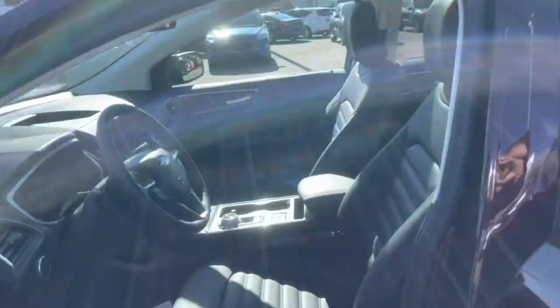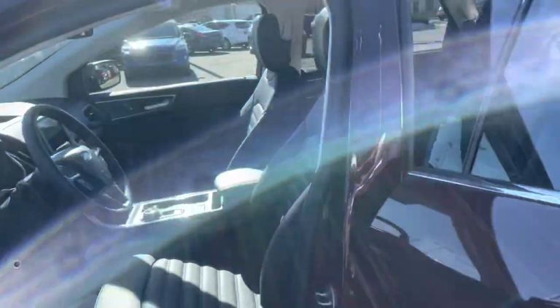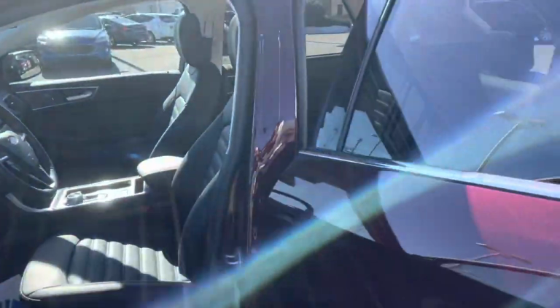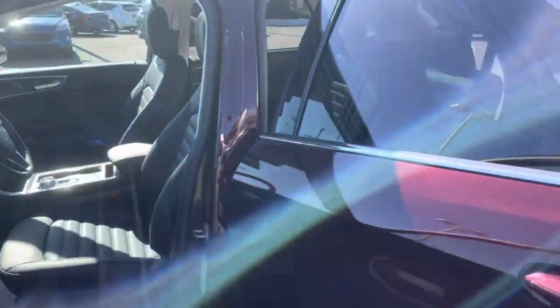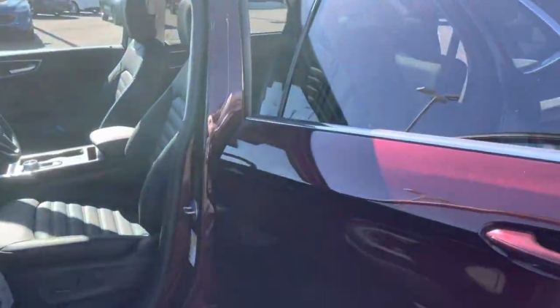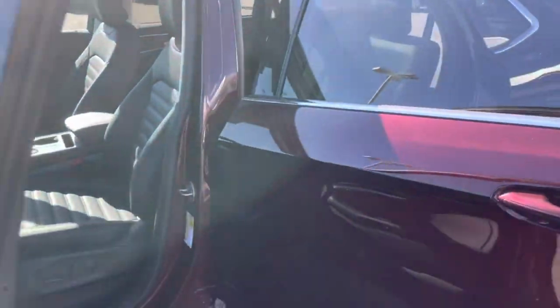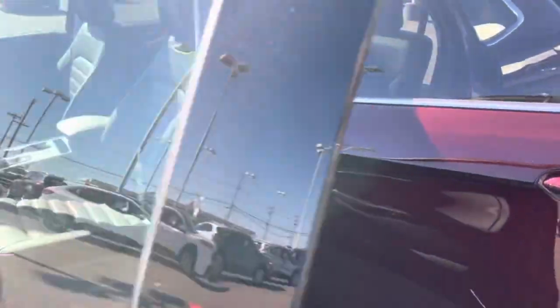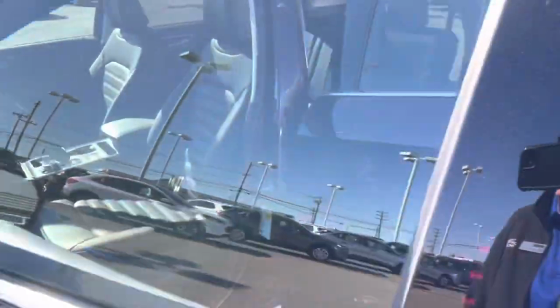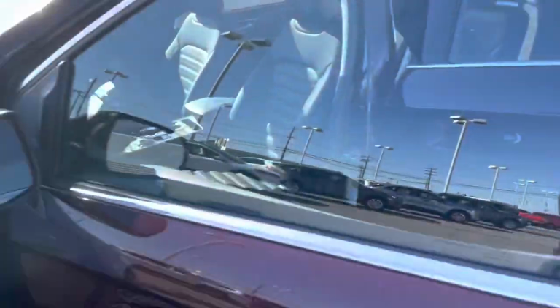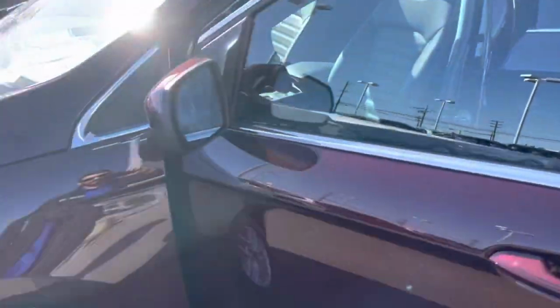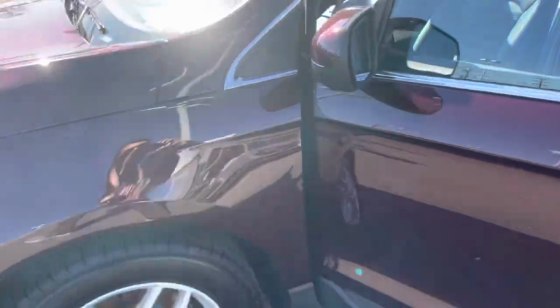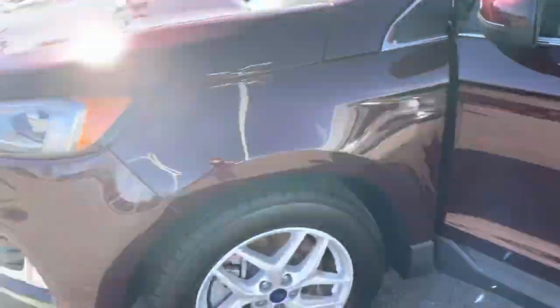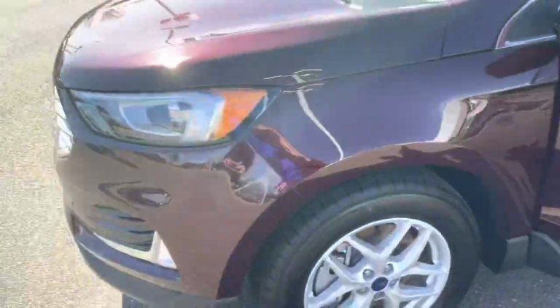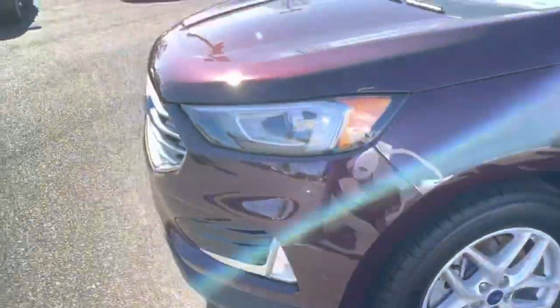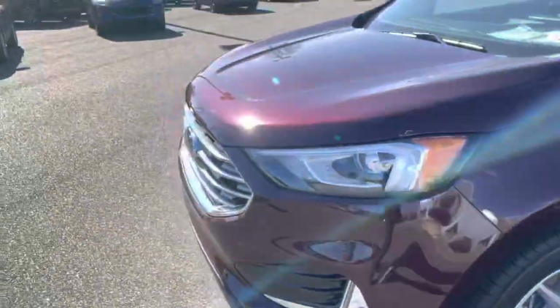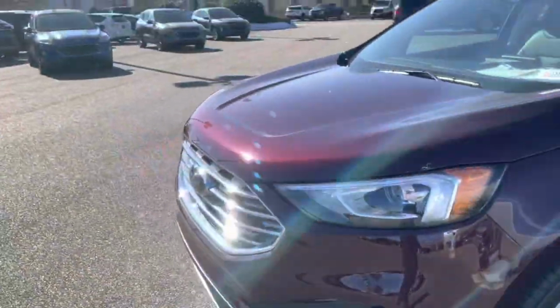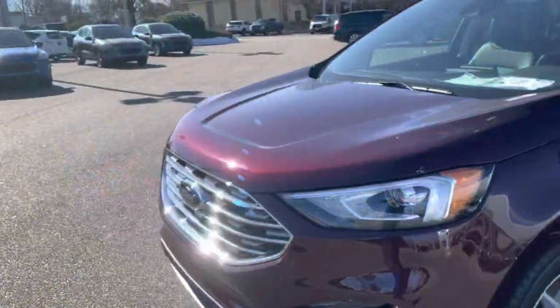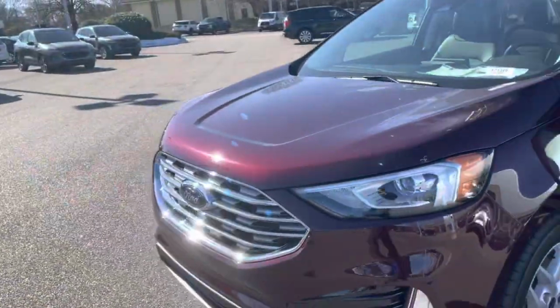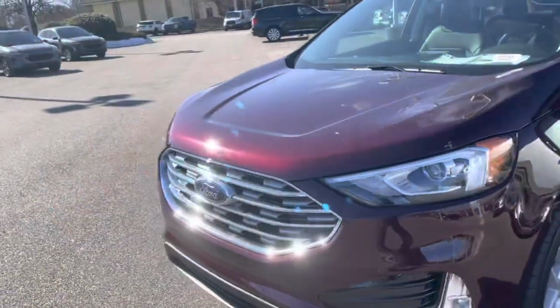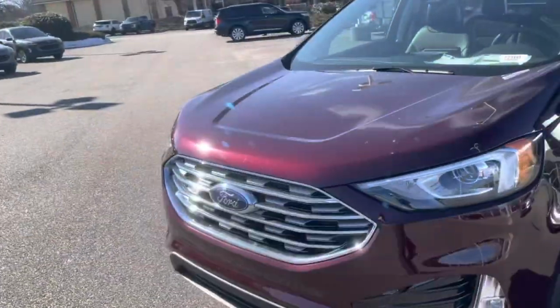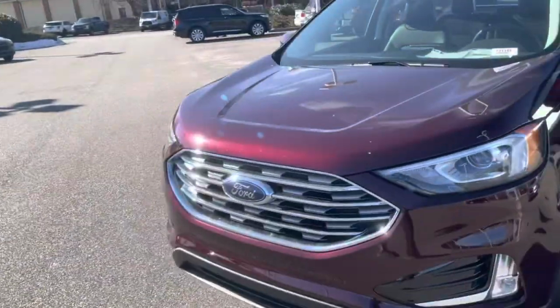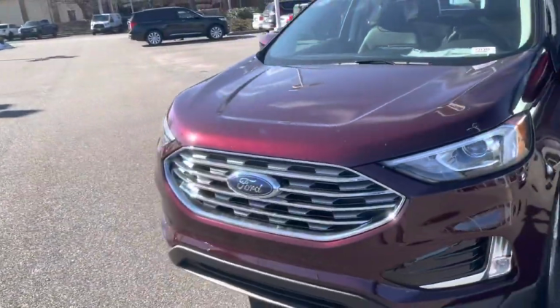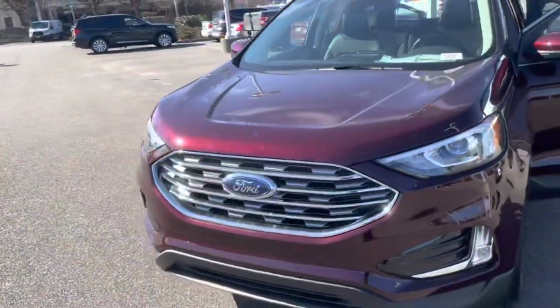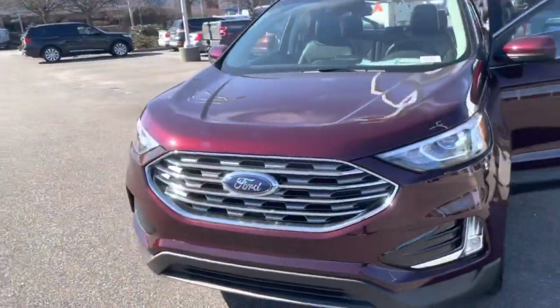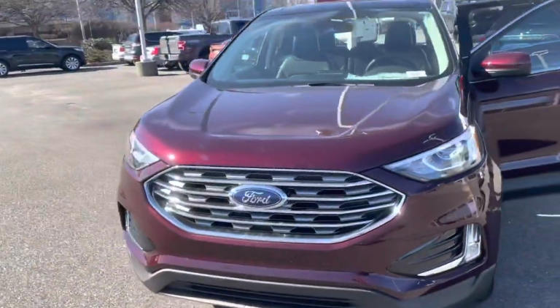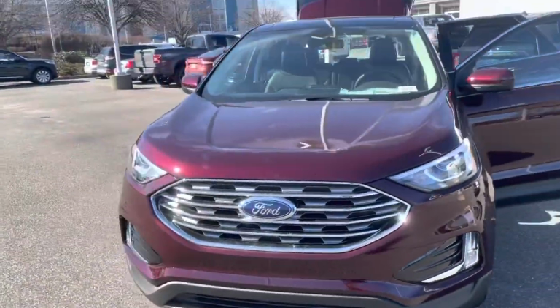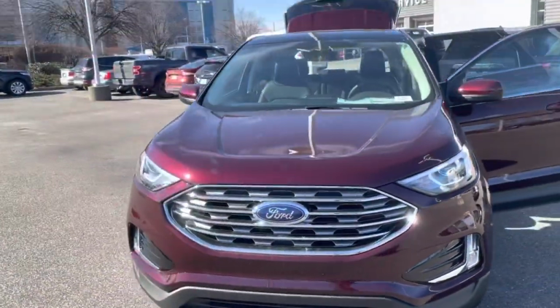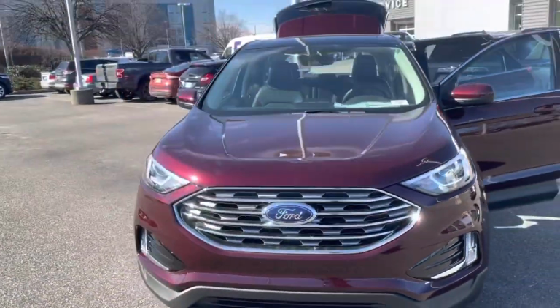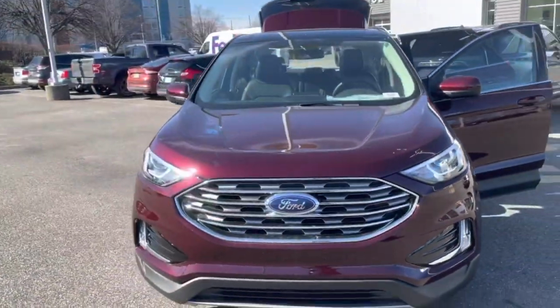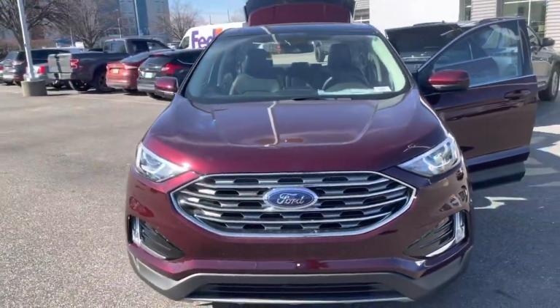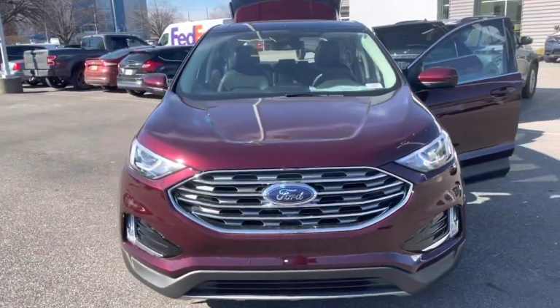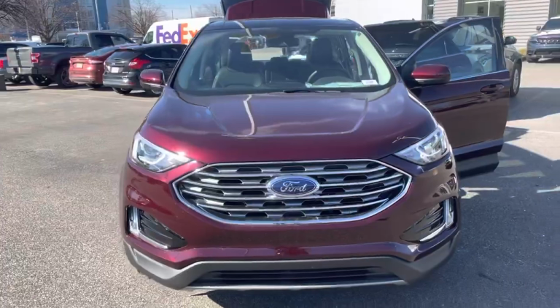That is a look at the Ford Edge. Check out the info in the description.